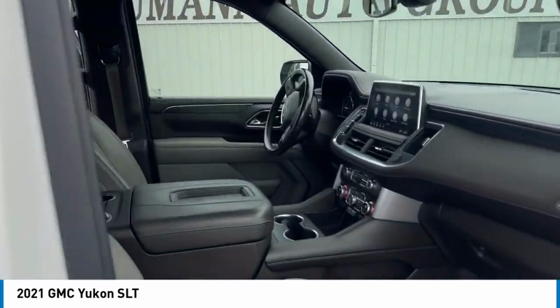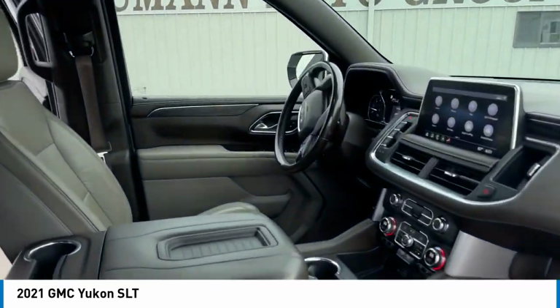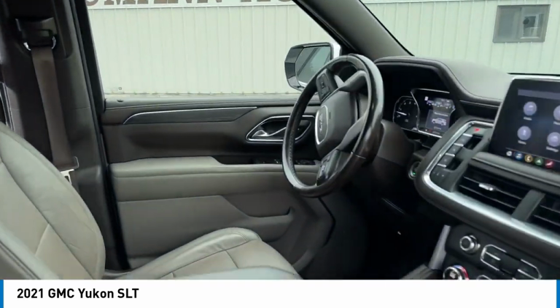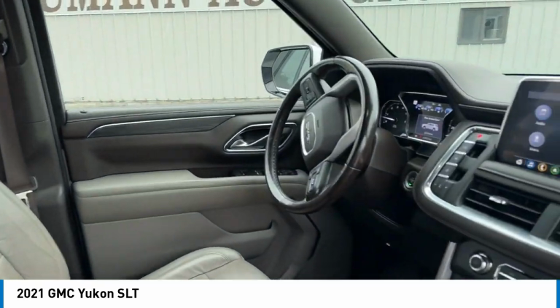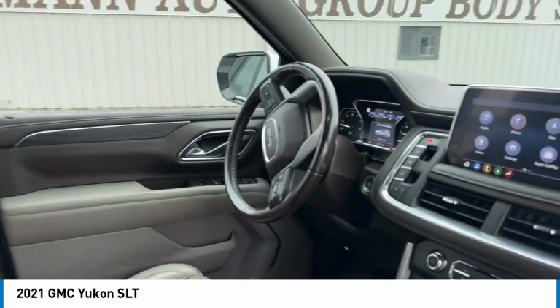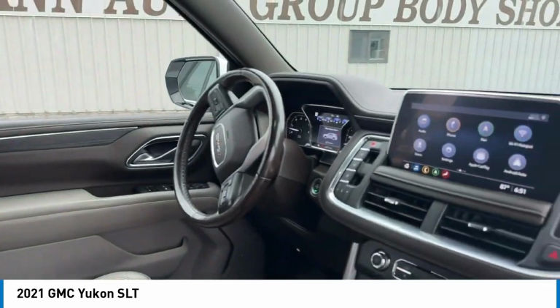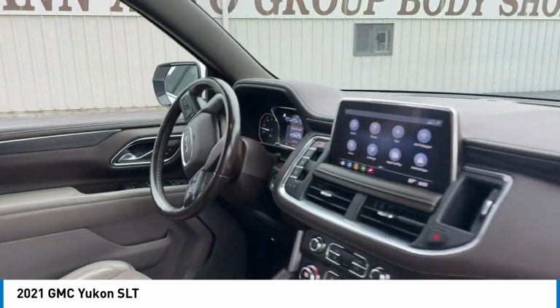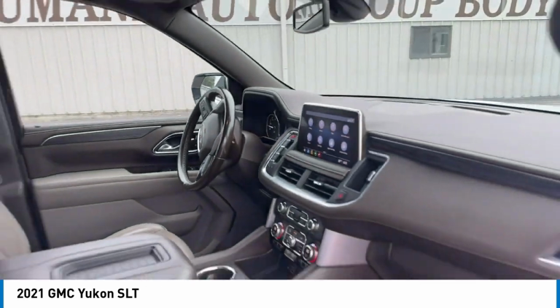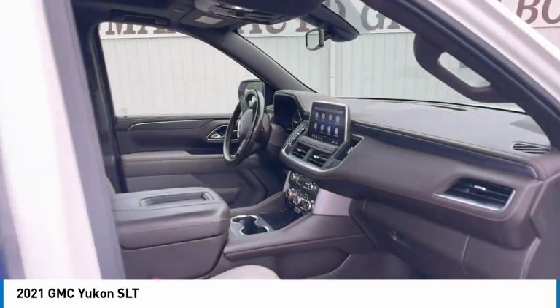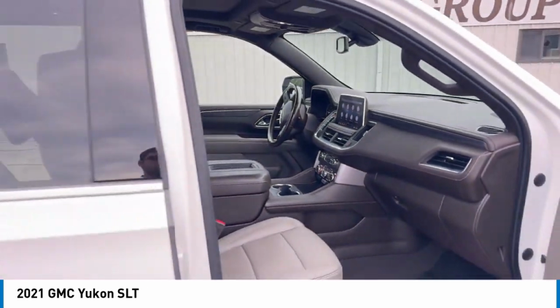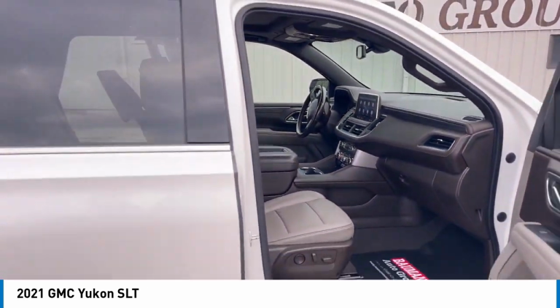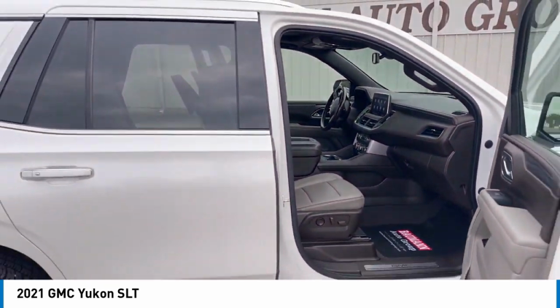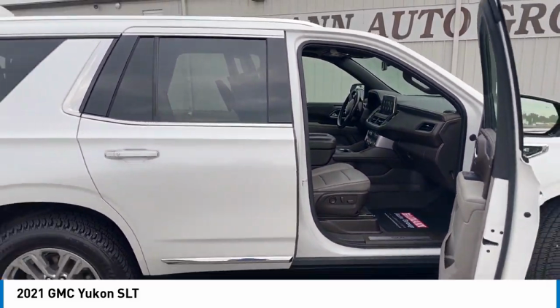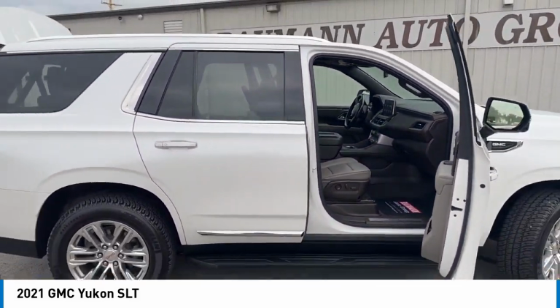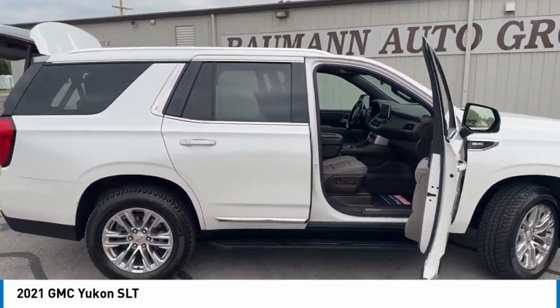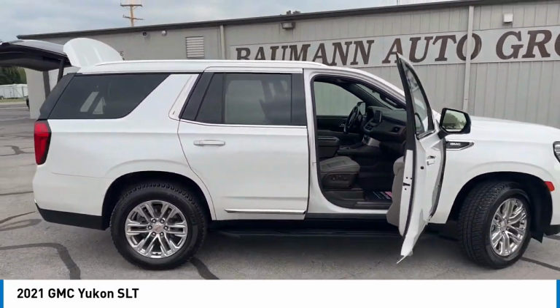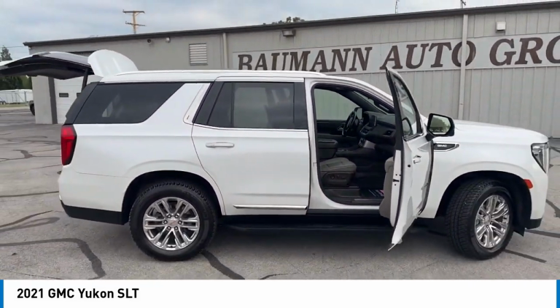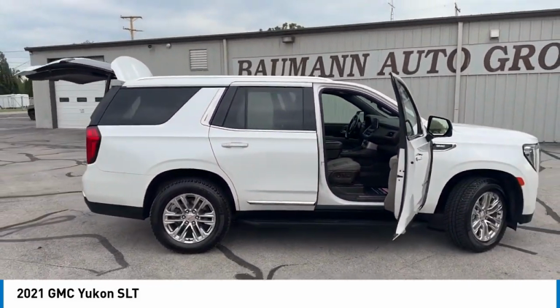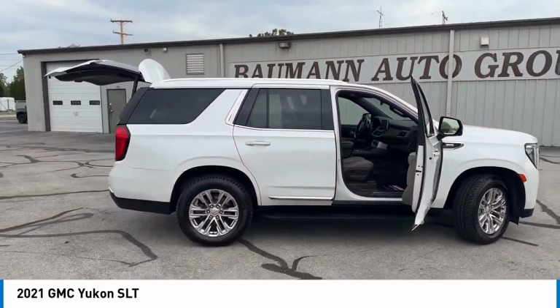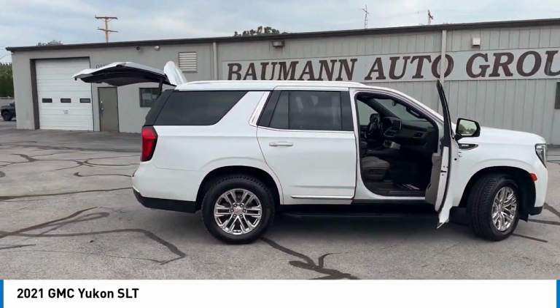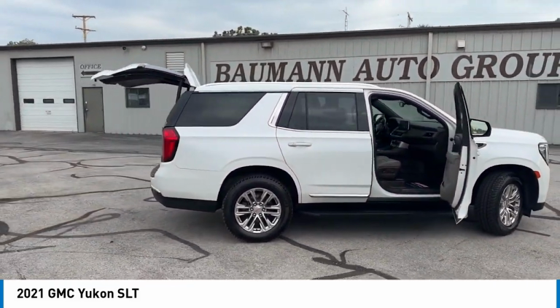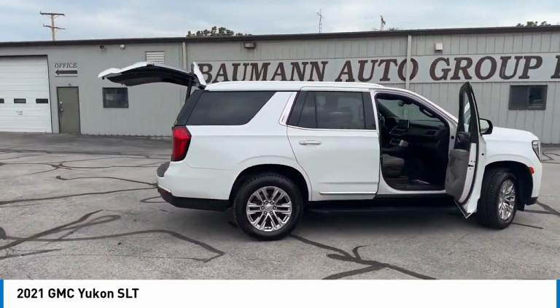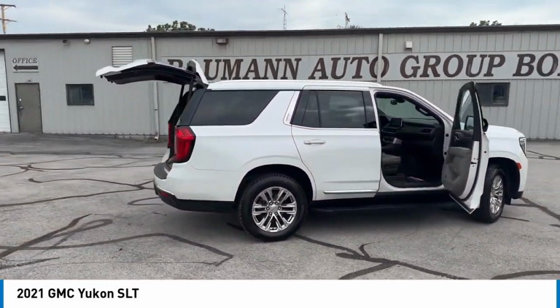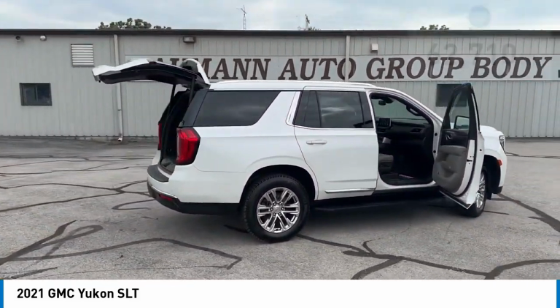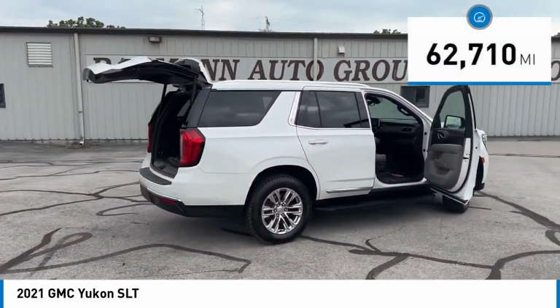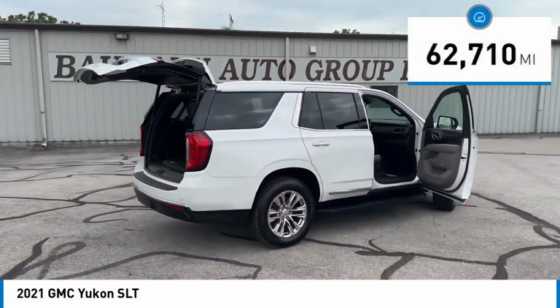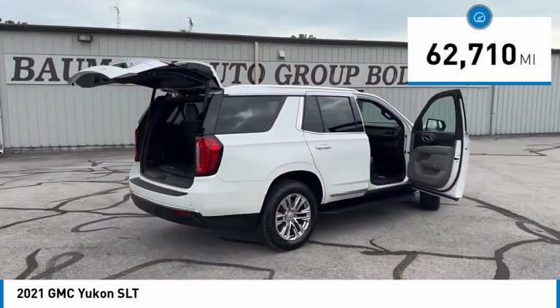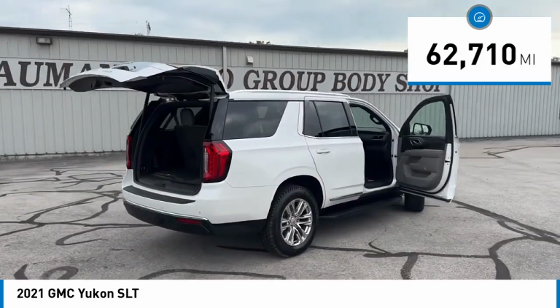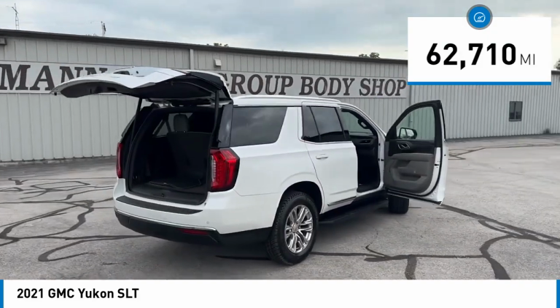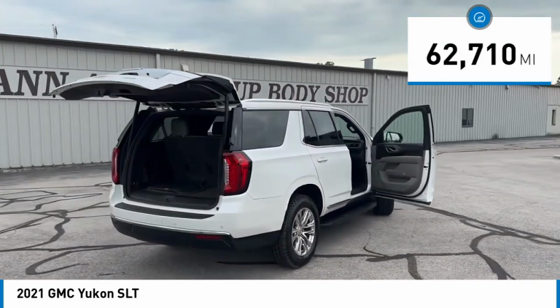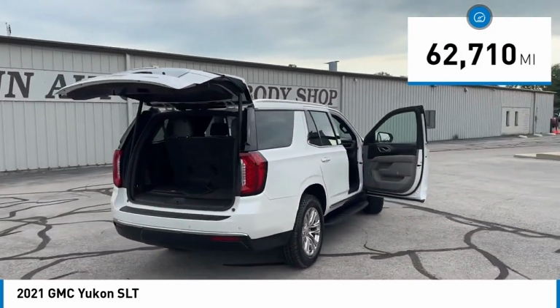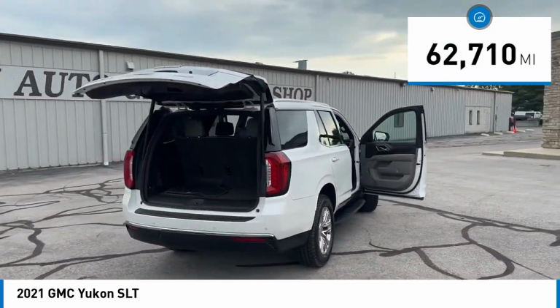Boasting a Vortec 5.3 liter V8 with active fuel management and flex fuel, Yukon is agile and capable. This vehicle has less than 65,000 miles.